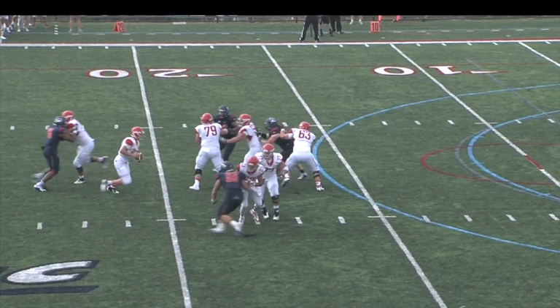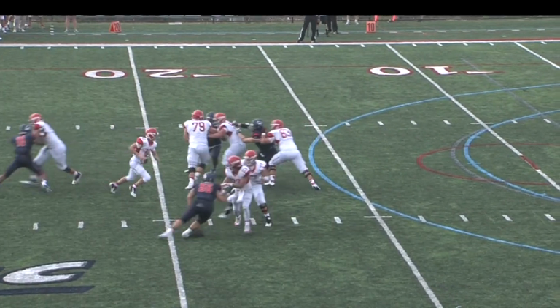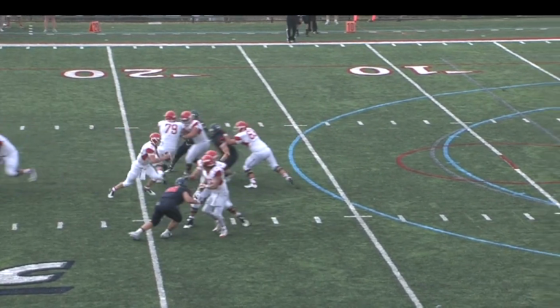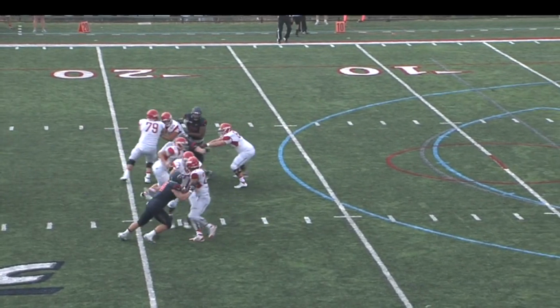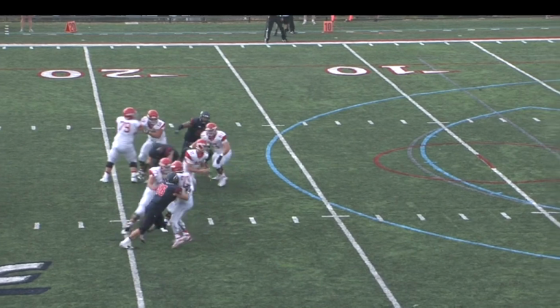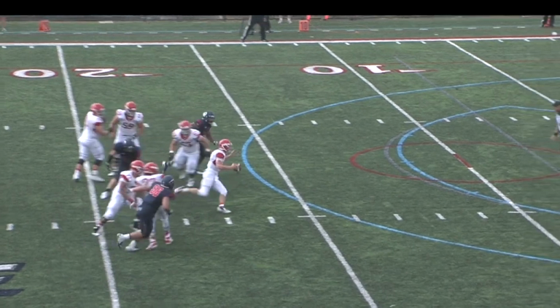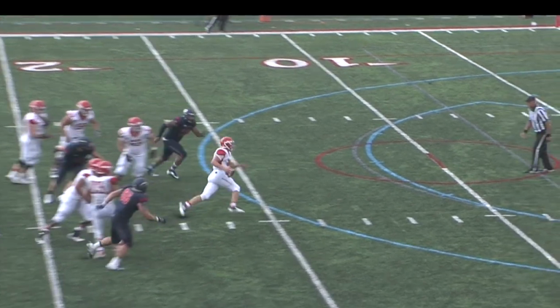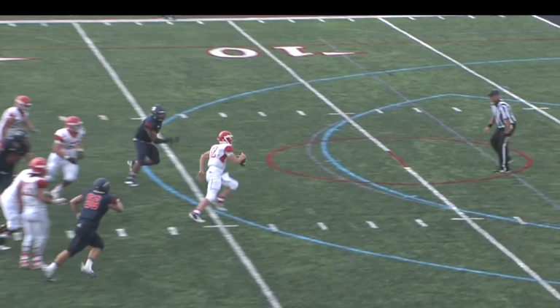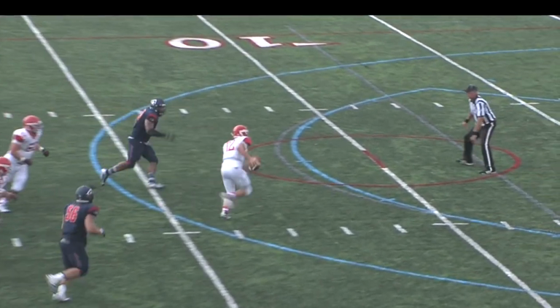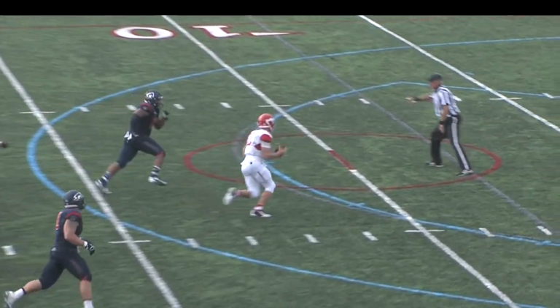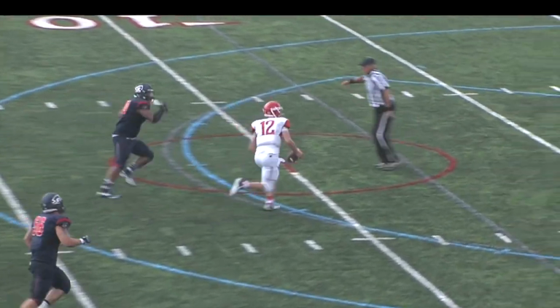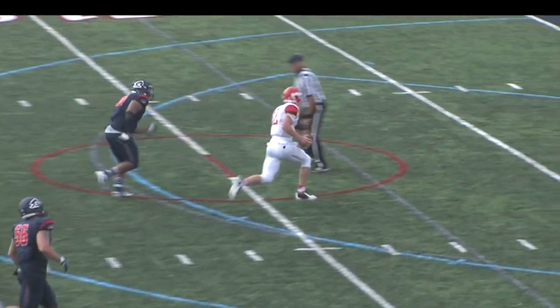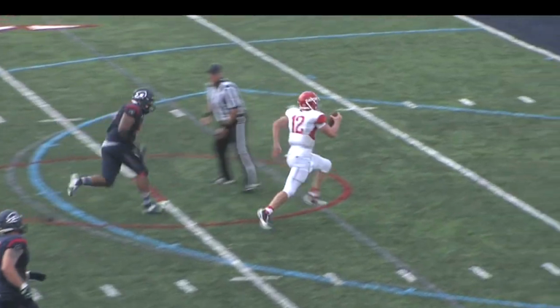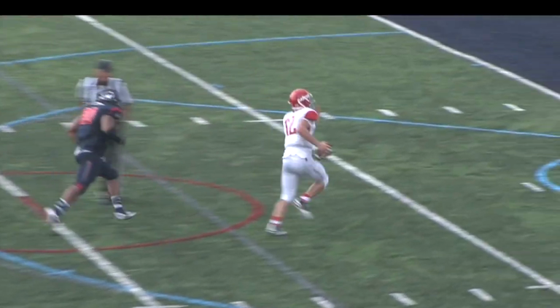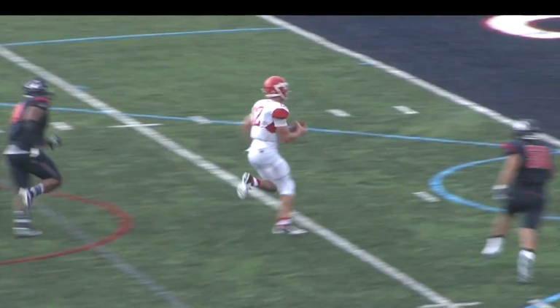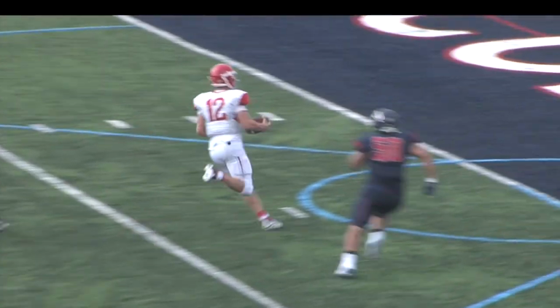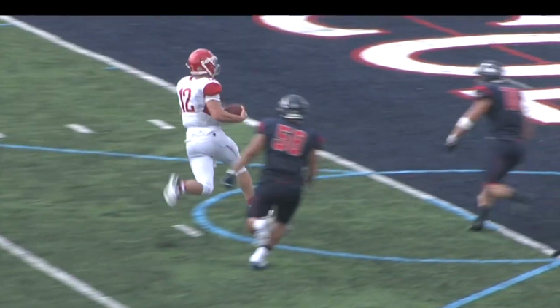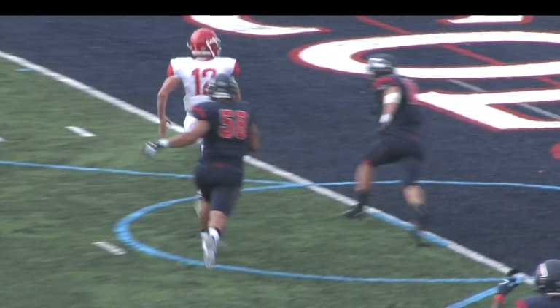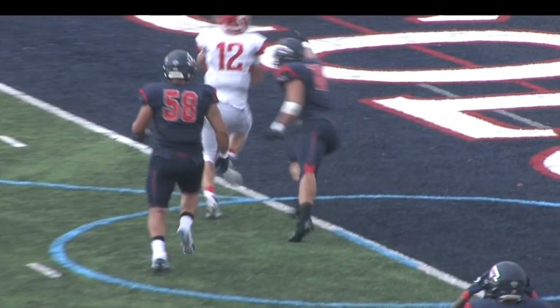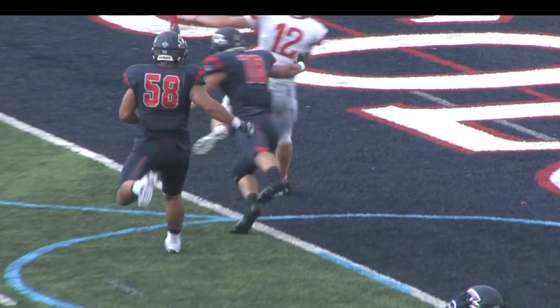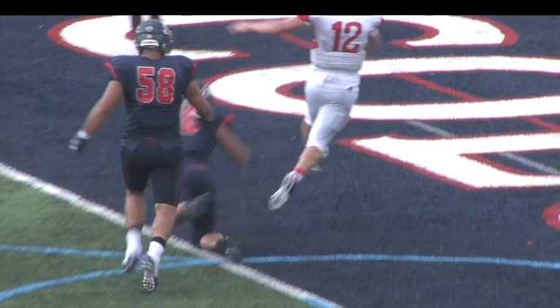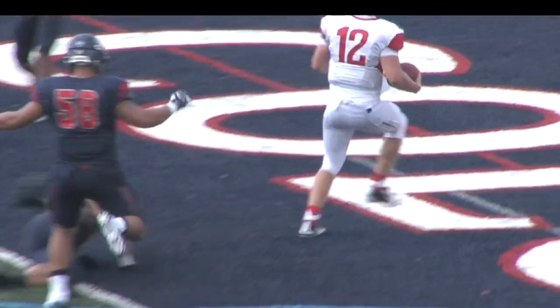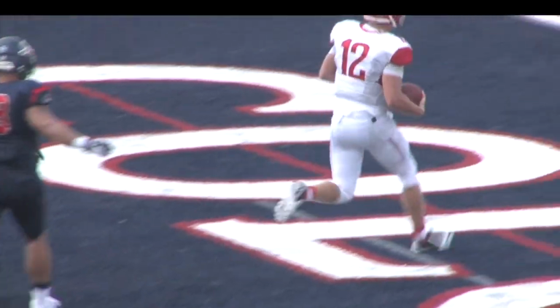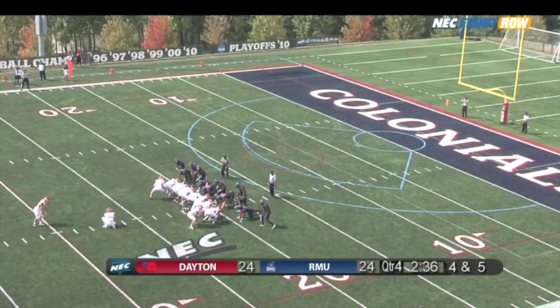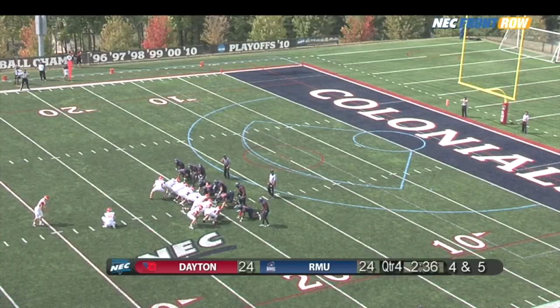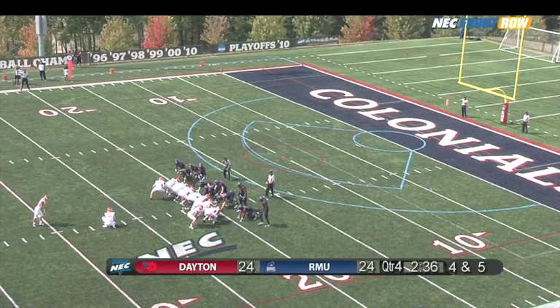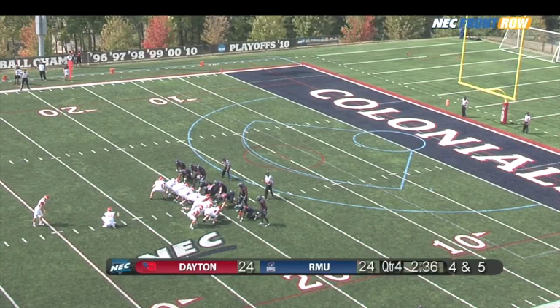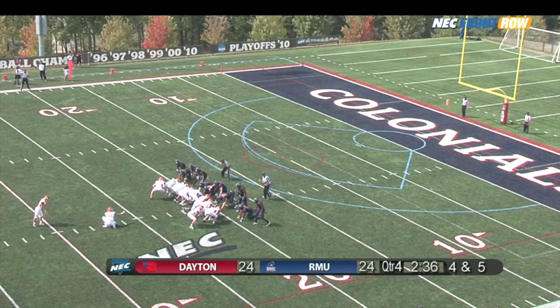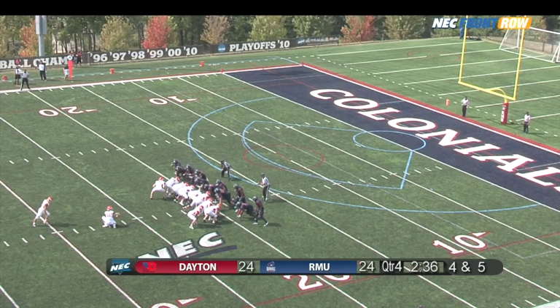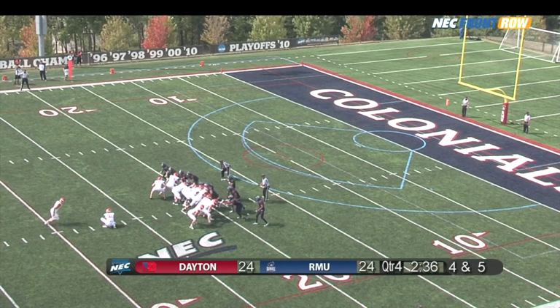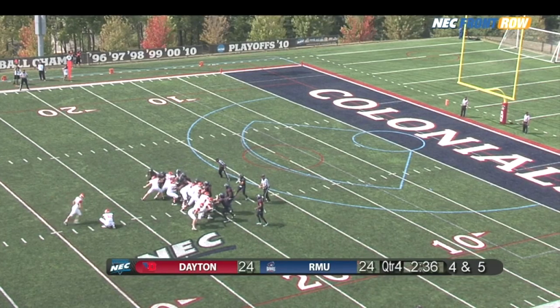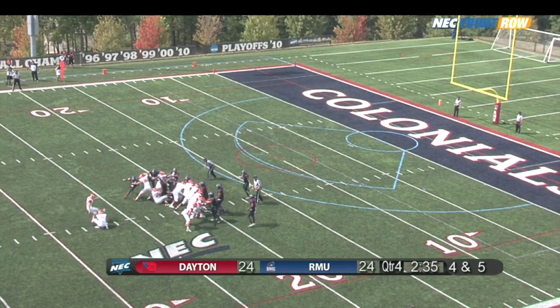When he looked in front of him there was nobody there. Exactly — the linebackers bailed out right there, and the front four just gave him a giant pocket right up the middle to run.